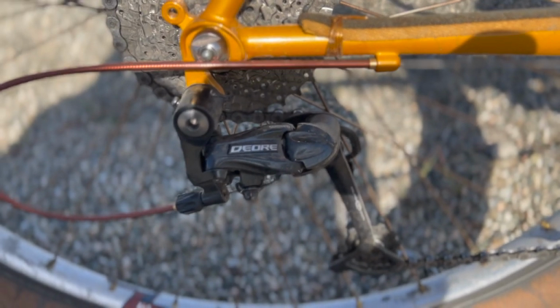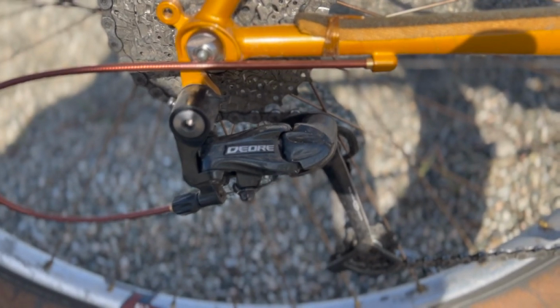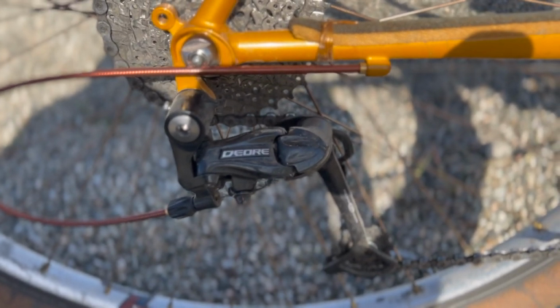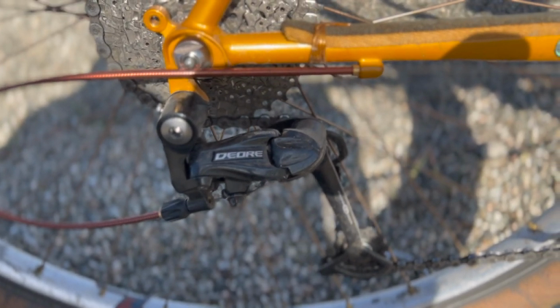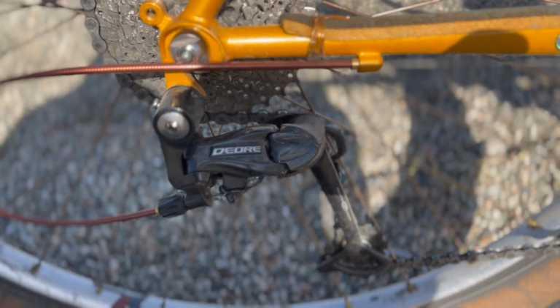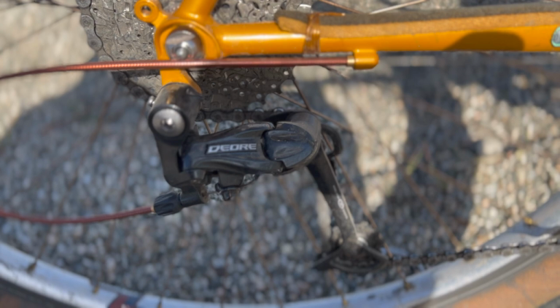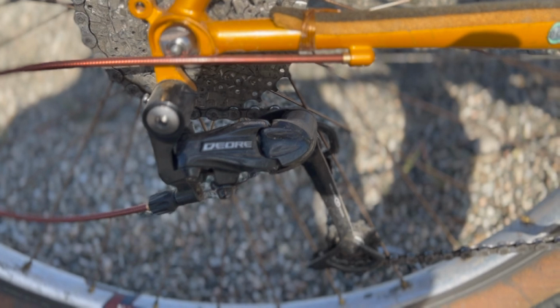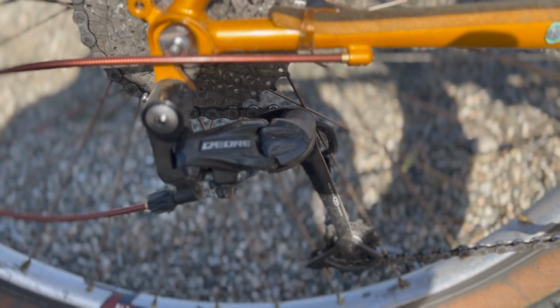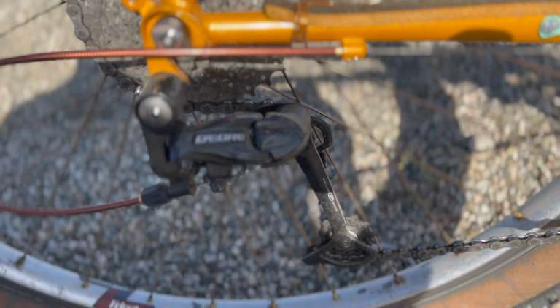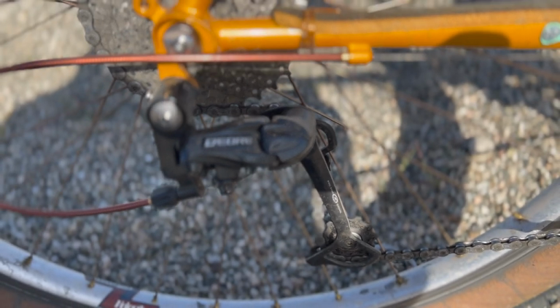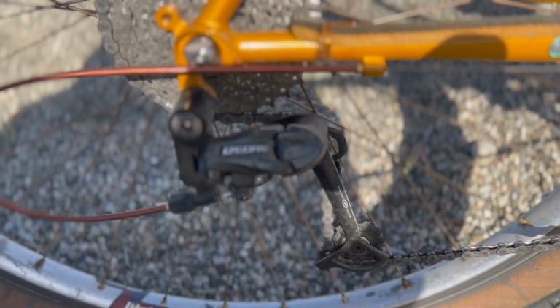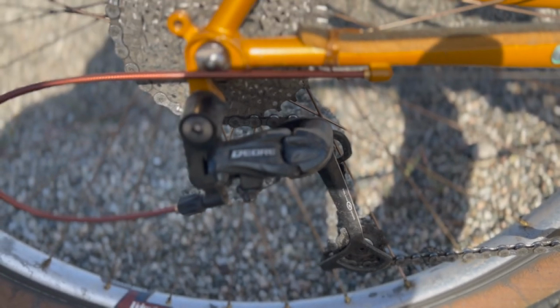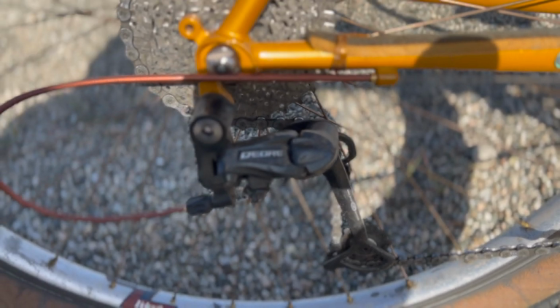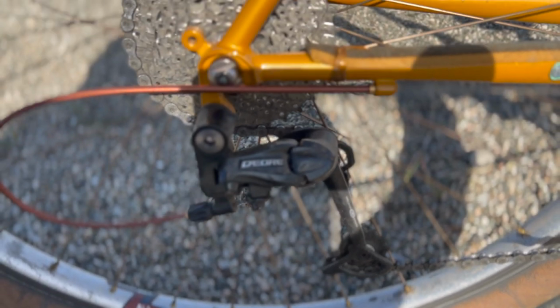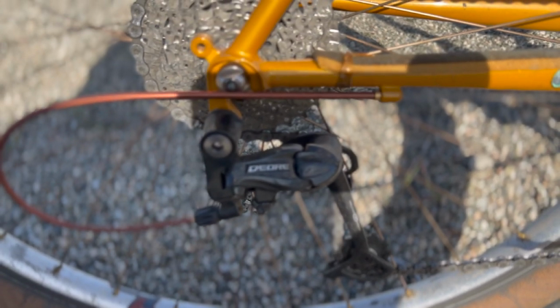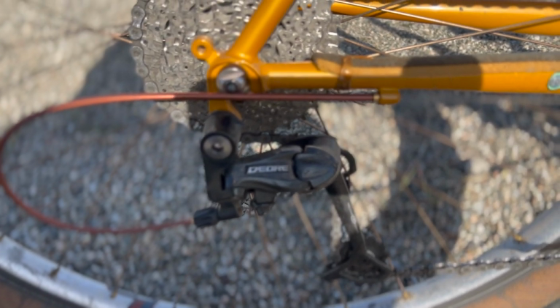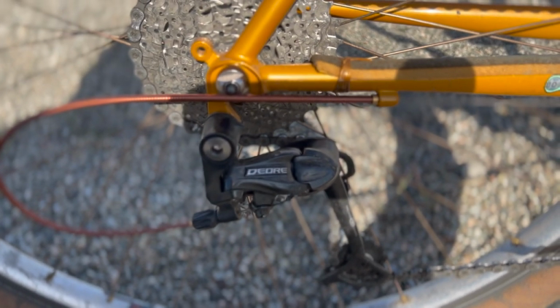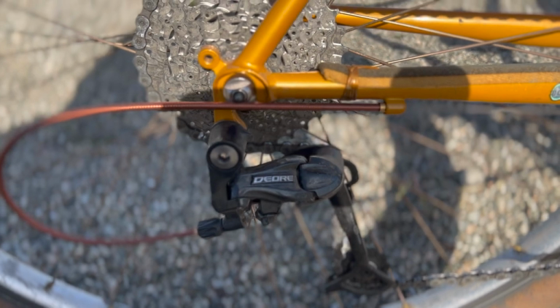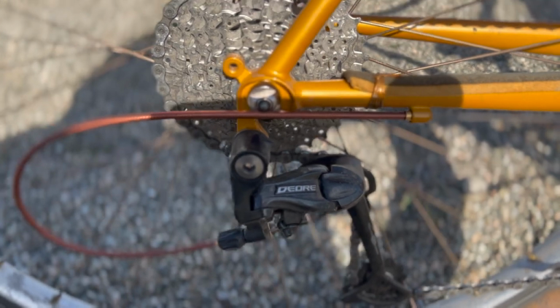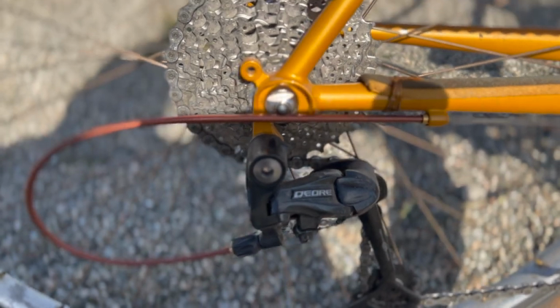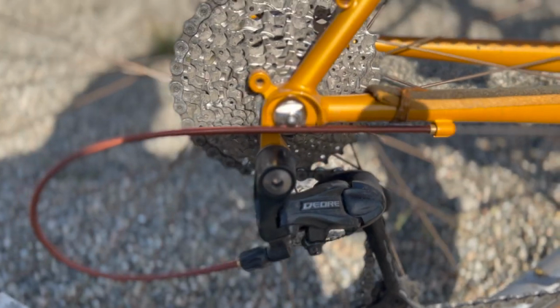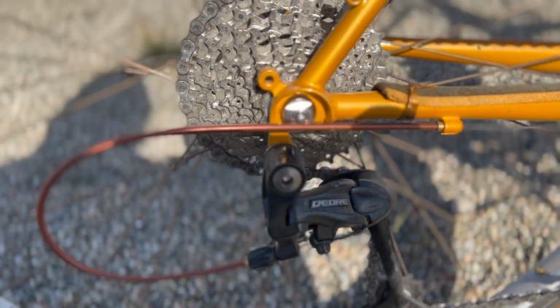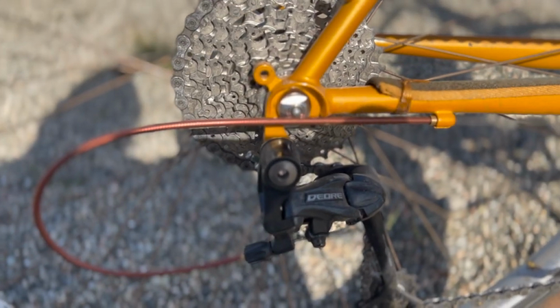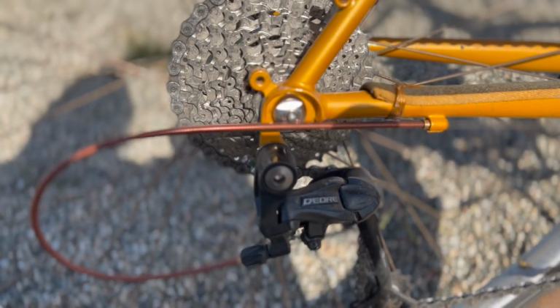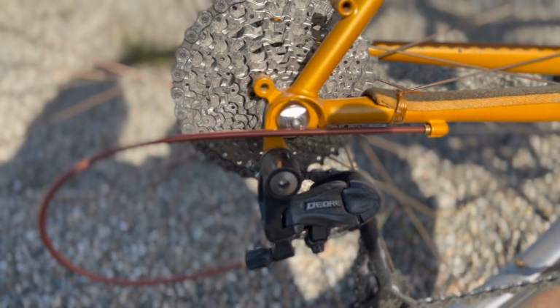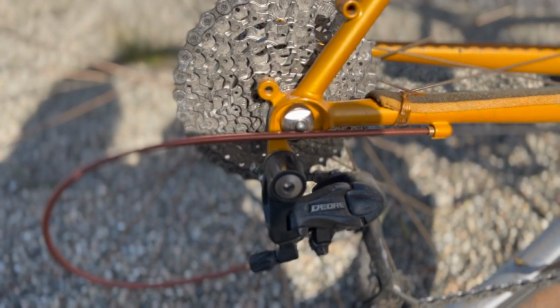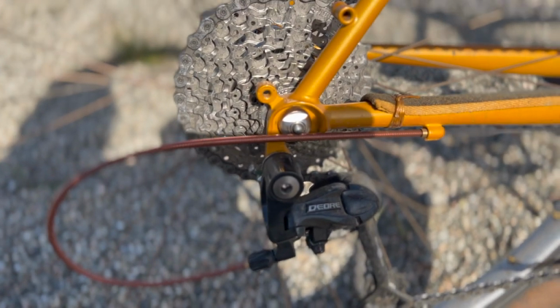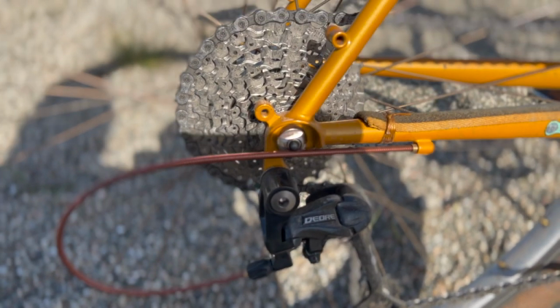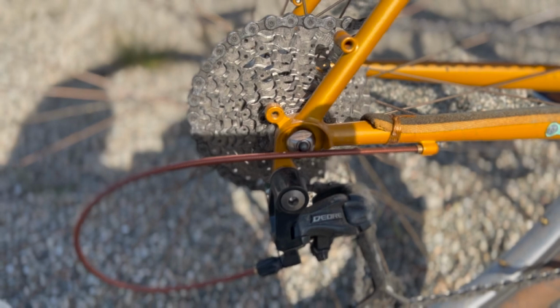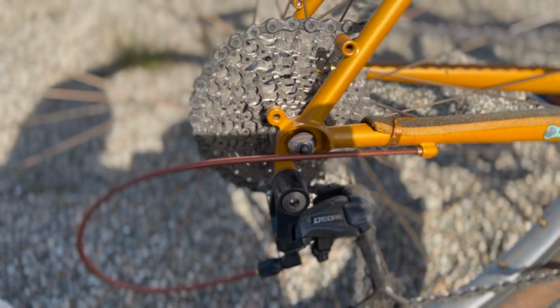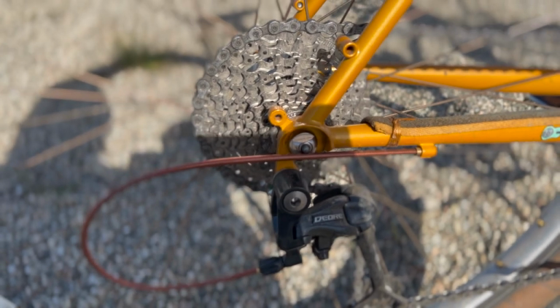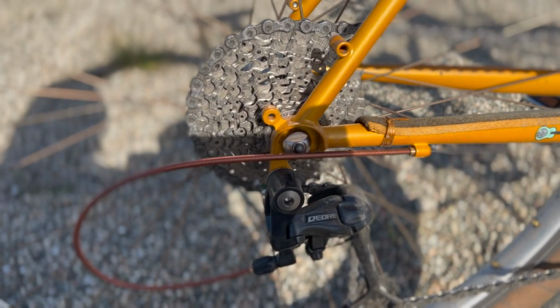I love that Jared switched up and used copper colored cable housing in the rear. The cassette is a Shimano Olivio 11-32 tooth 9-speed in silver.